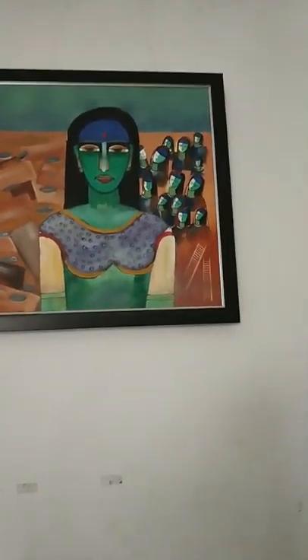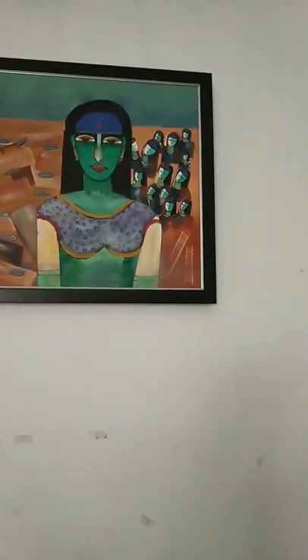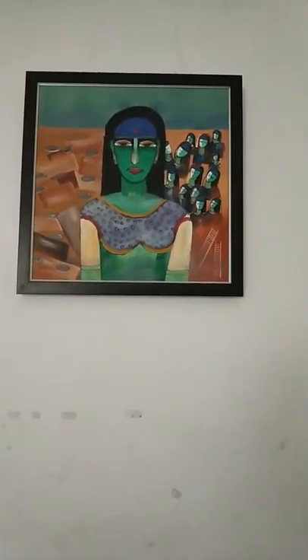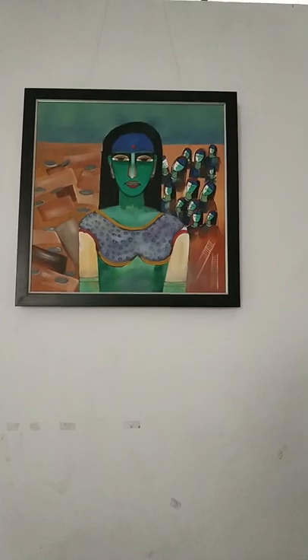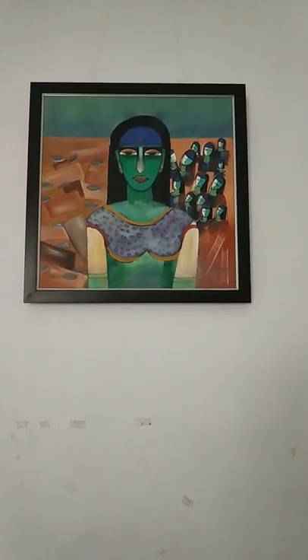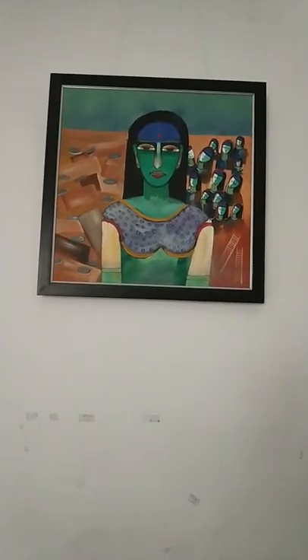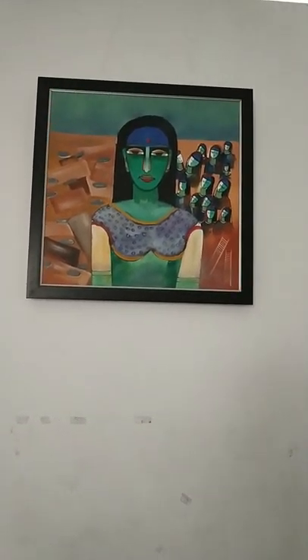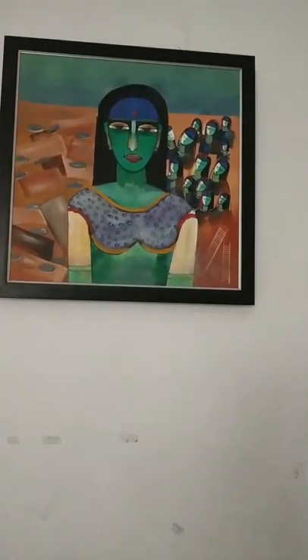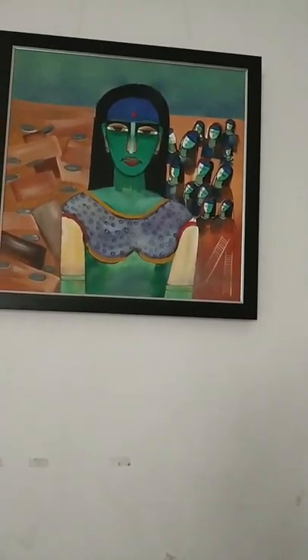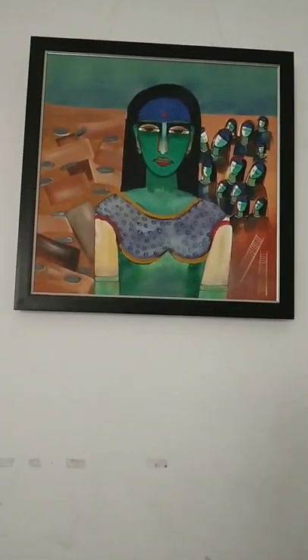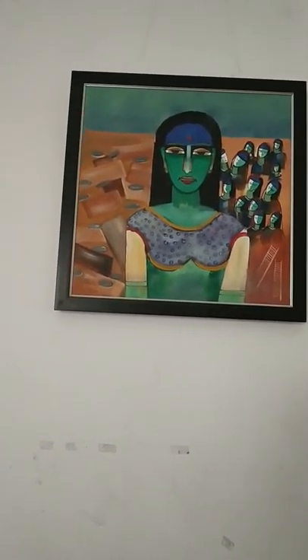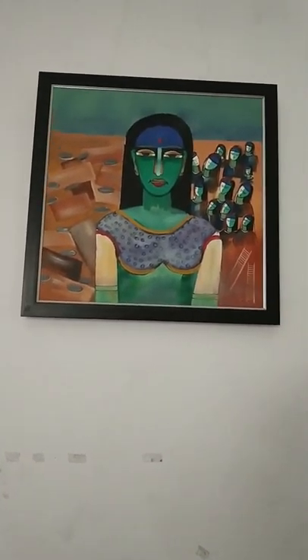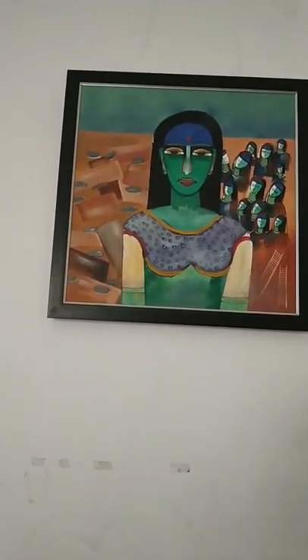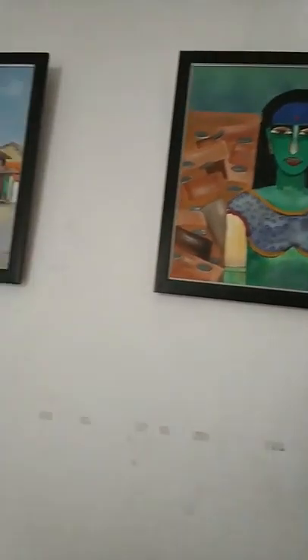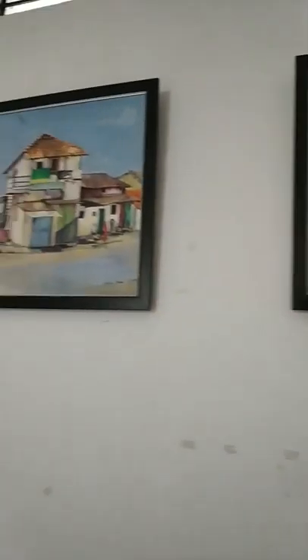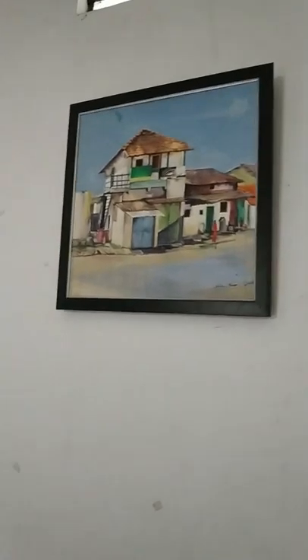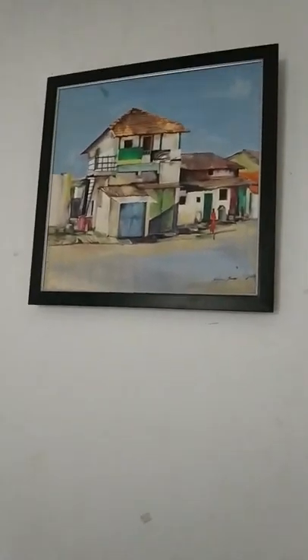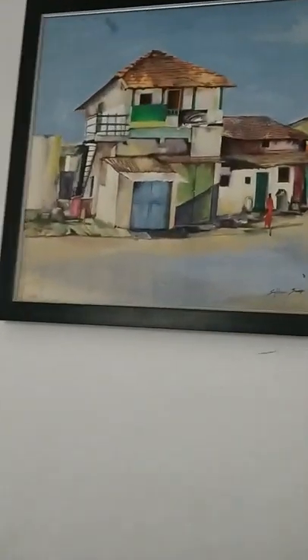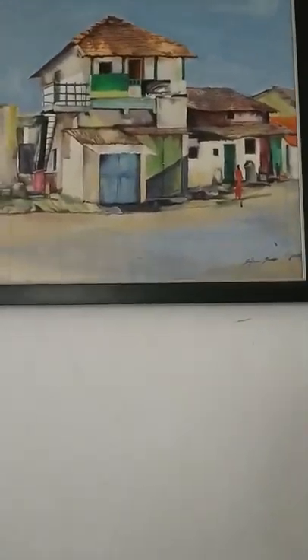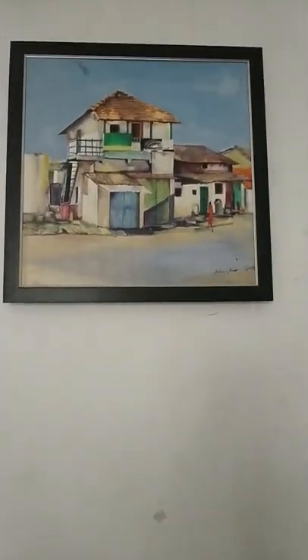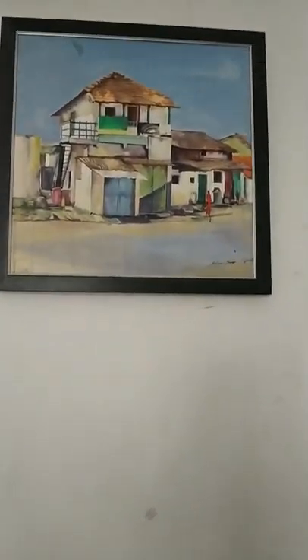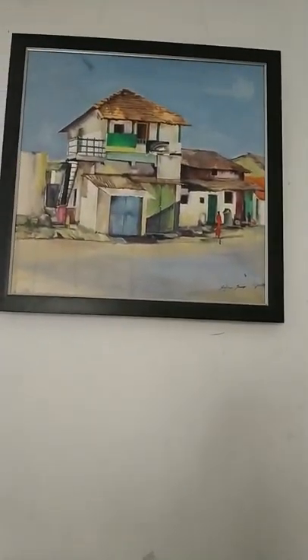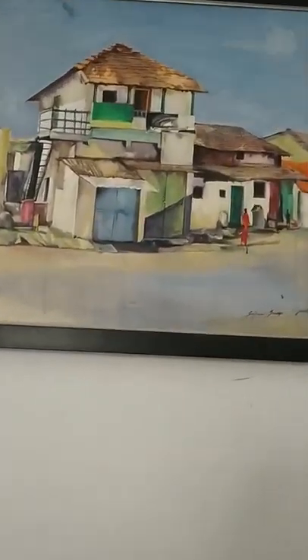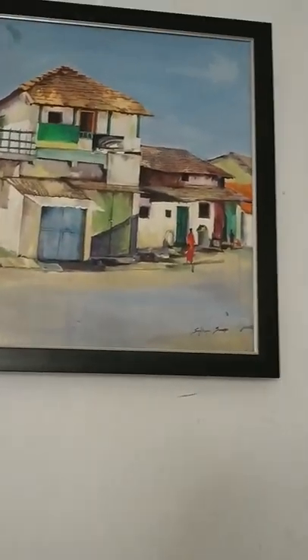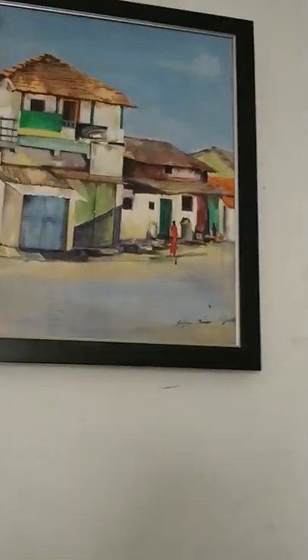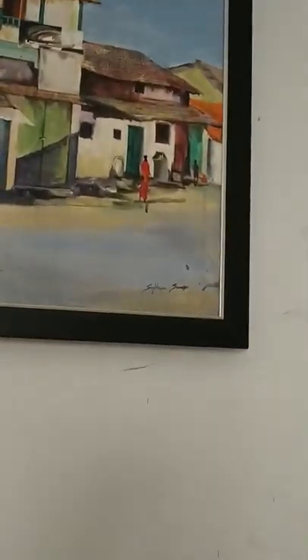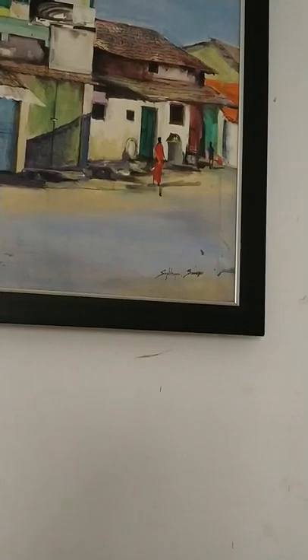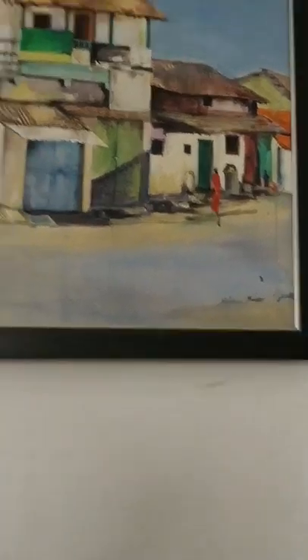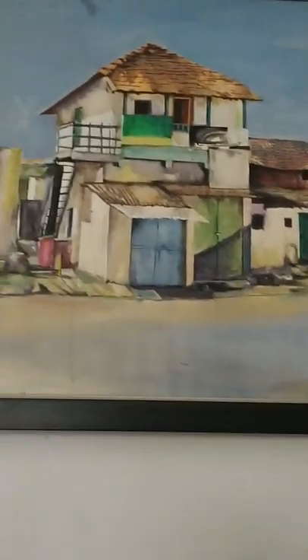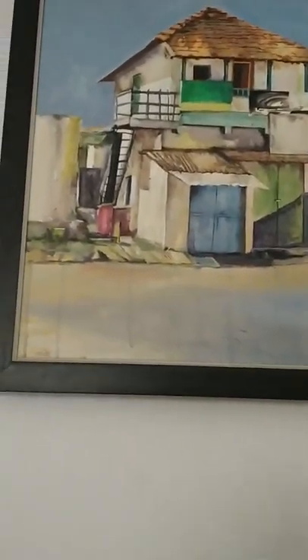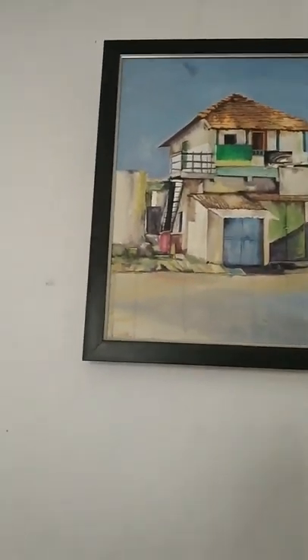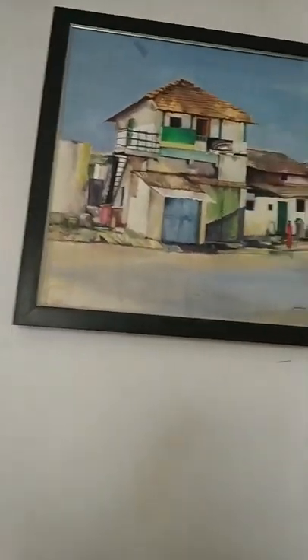And she is this. Oh man, it's very good. And then look at this, man. Wow. Cool. And it's a village scenery.